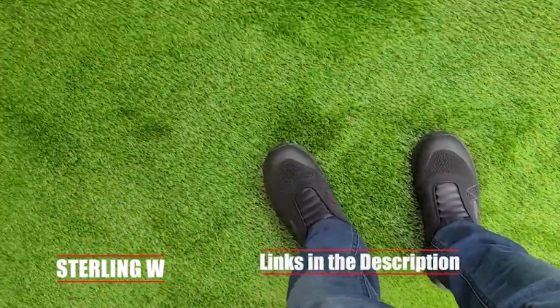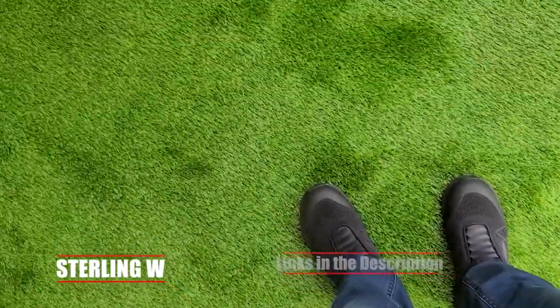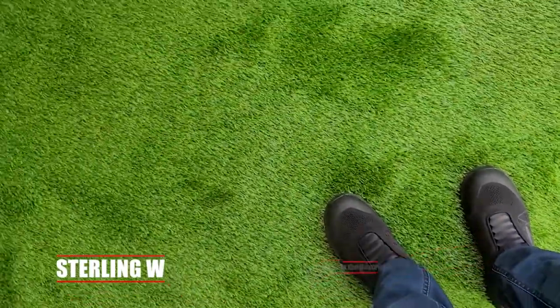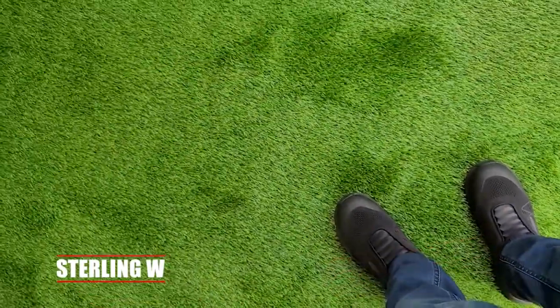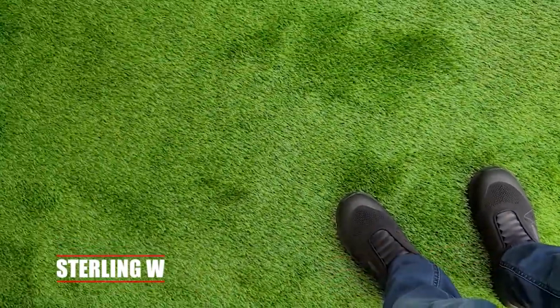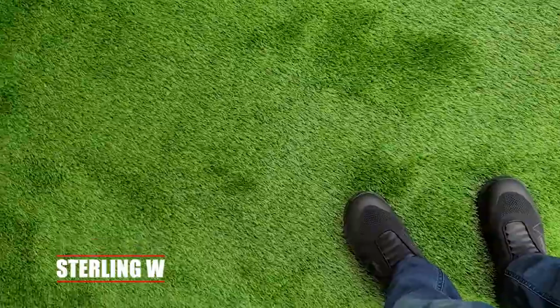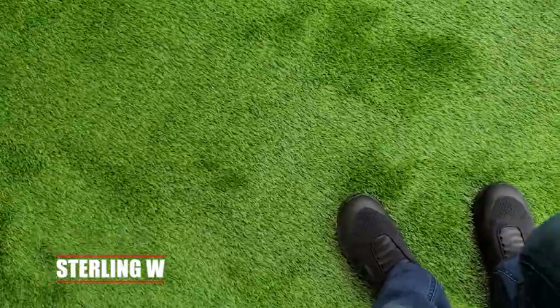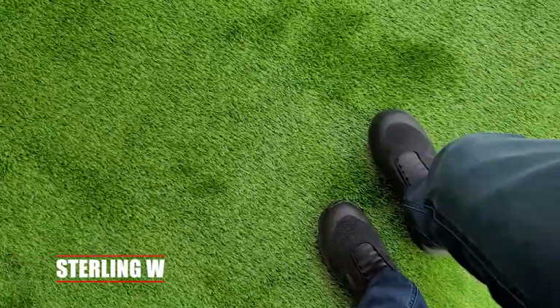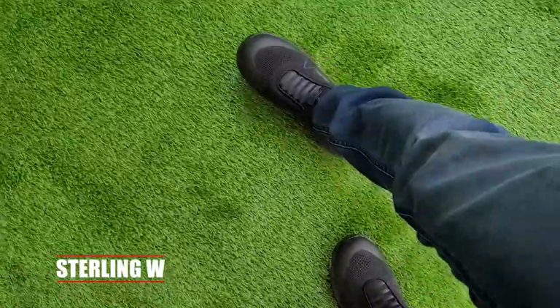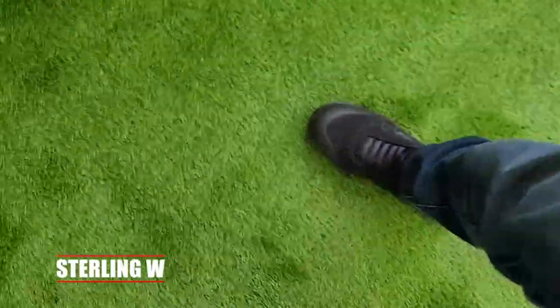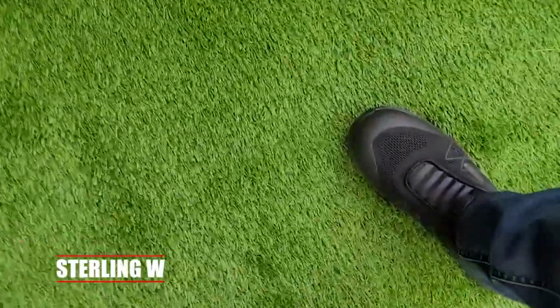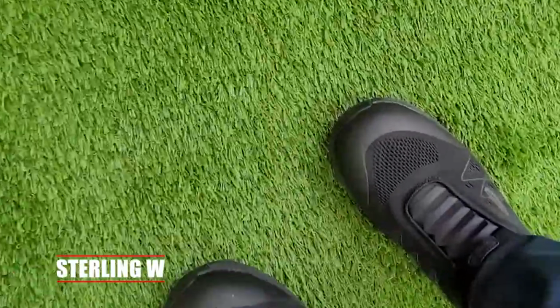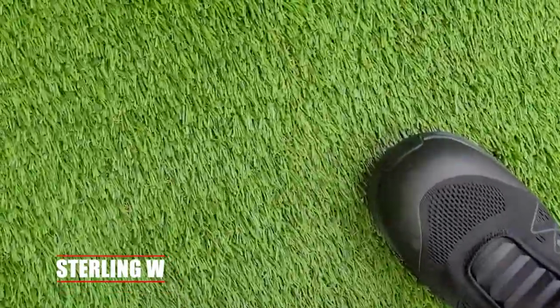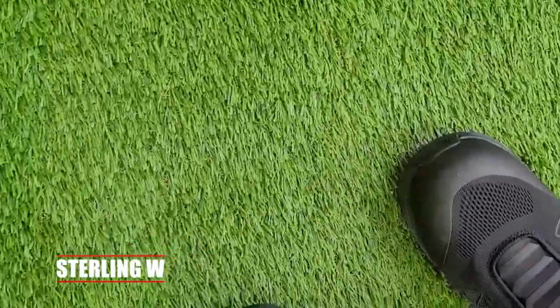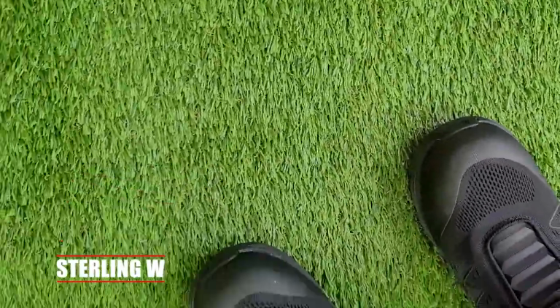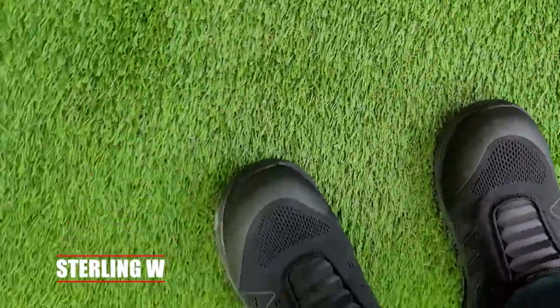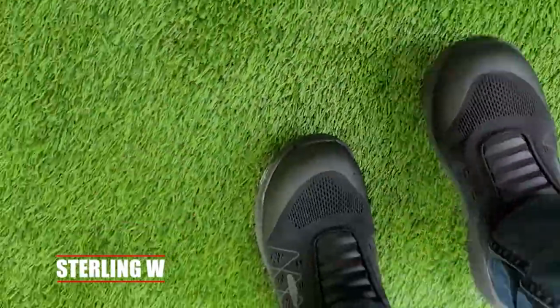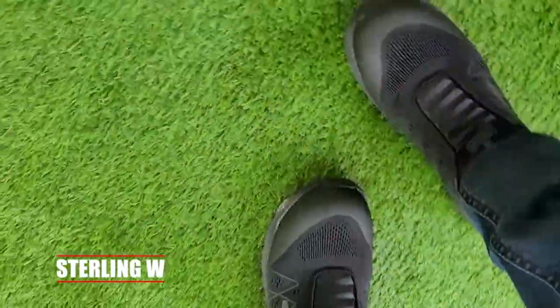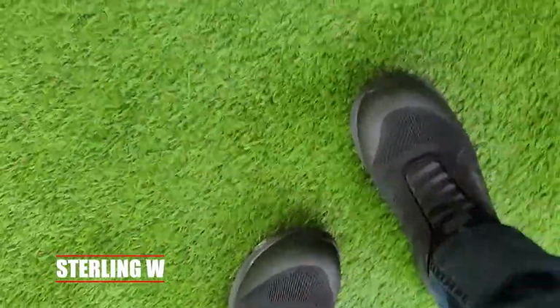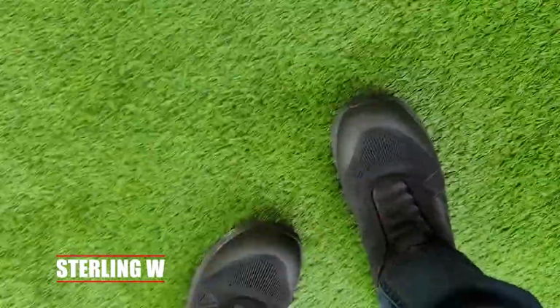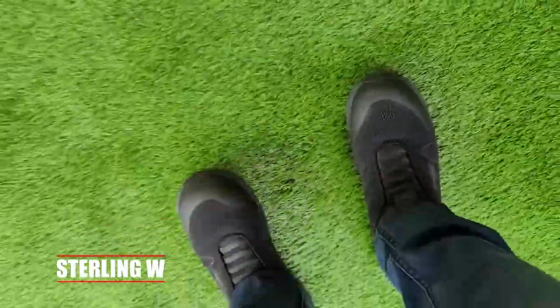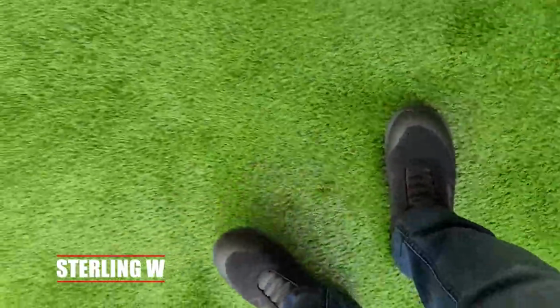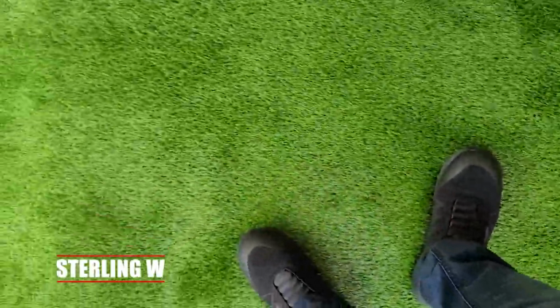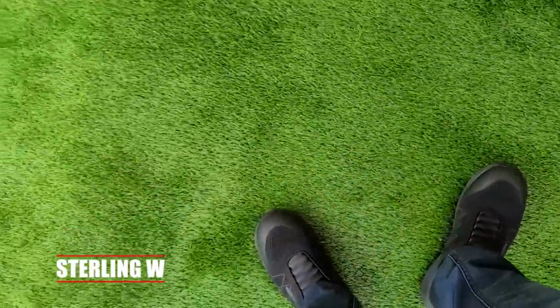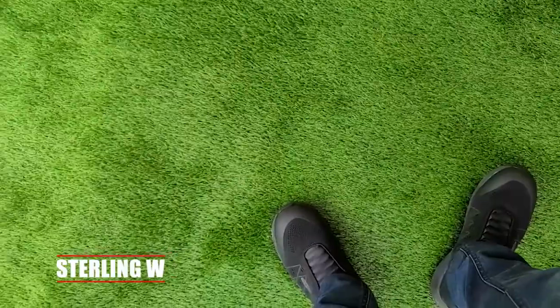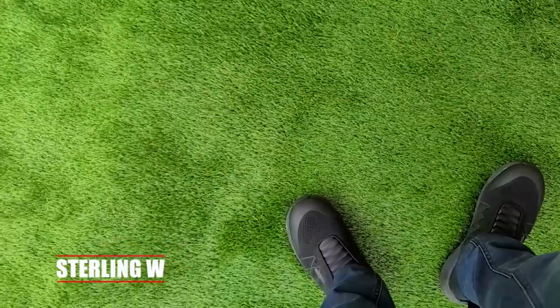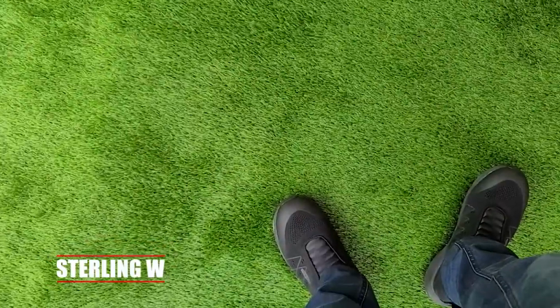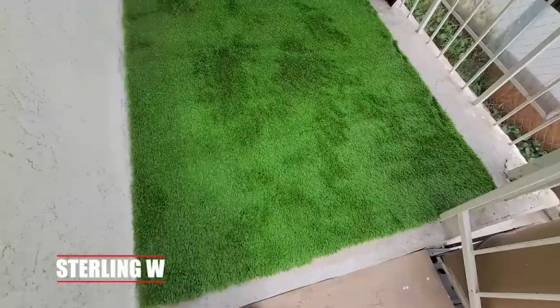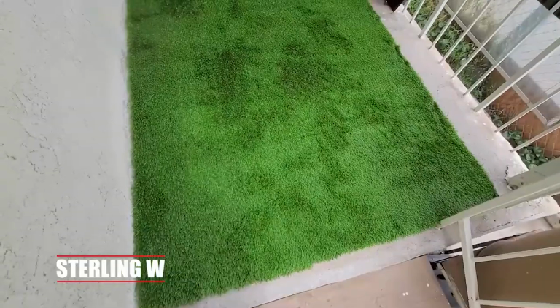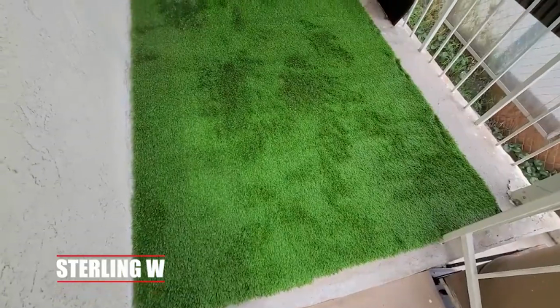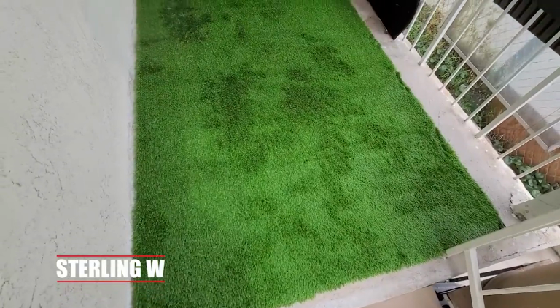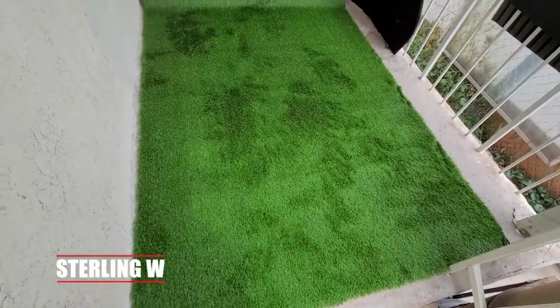And it feels pretty good on the feet too, it's really, really nice. Anyways guys, it's Tony W. I hope this review was helpful to you and I'll see you next time. Thanks for watching guys, bye-bye.